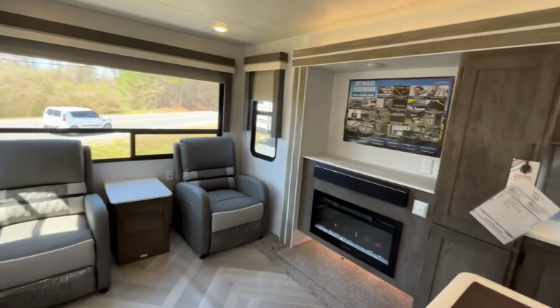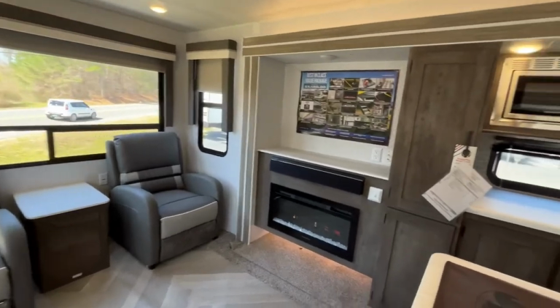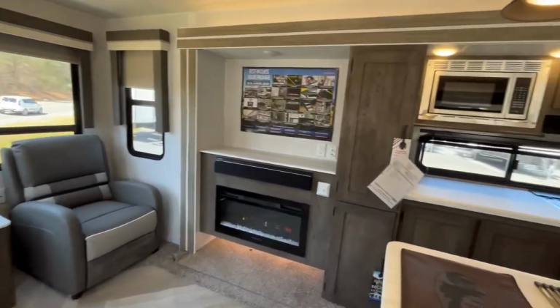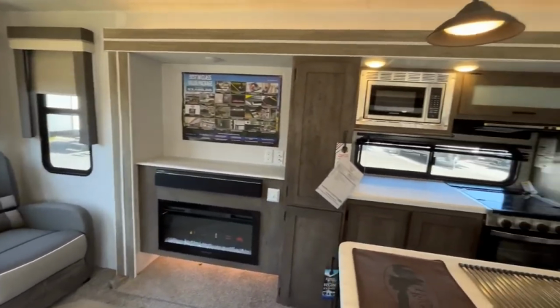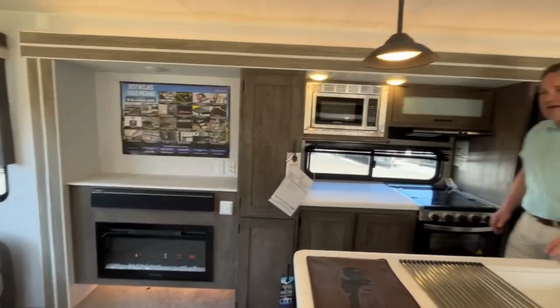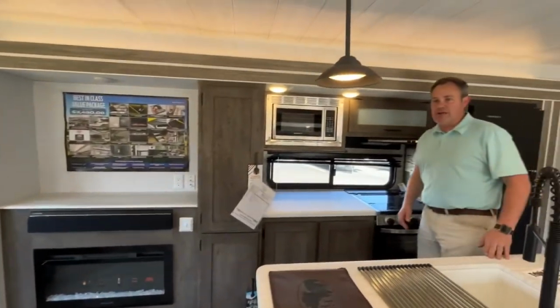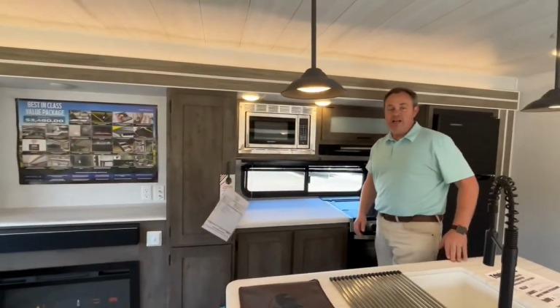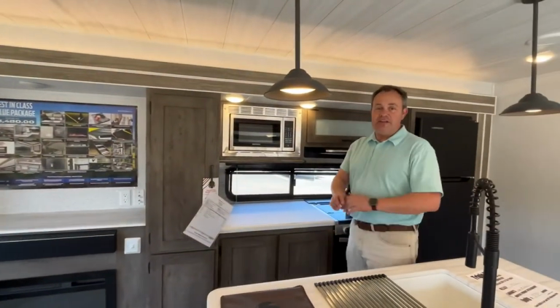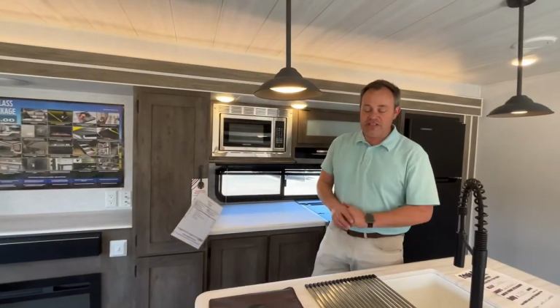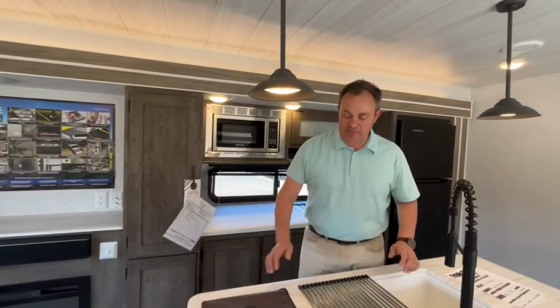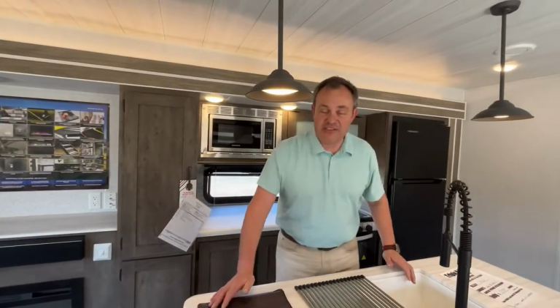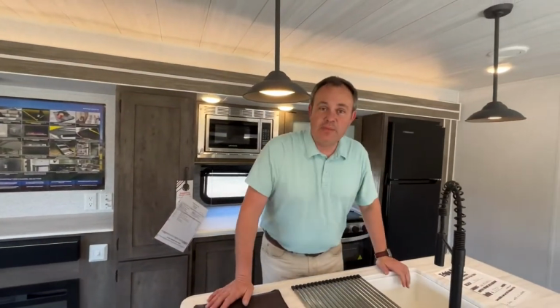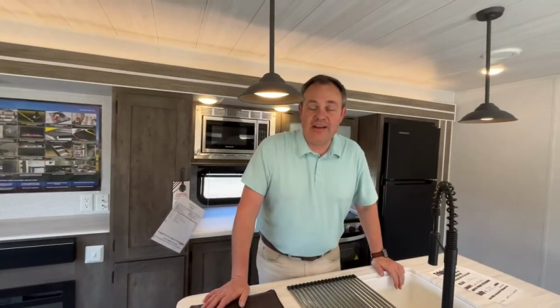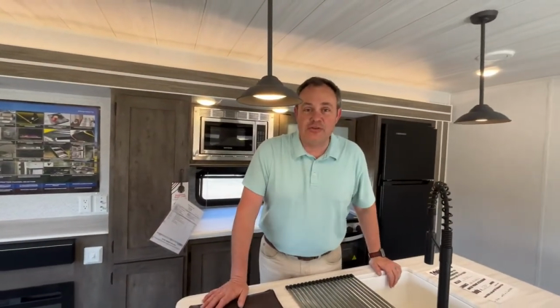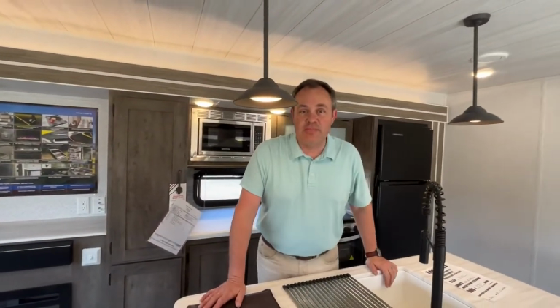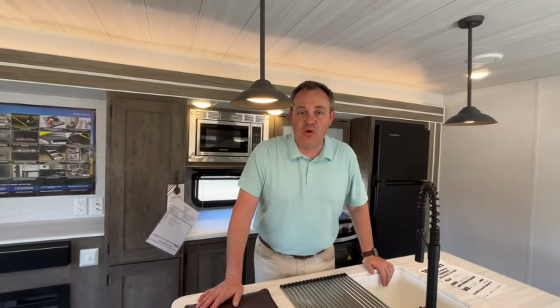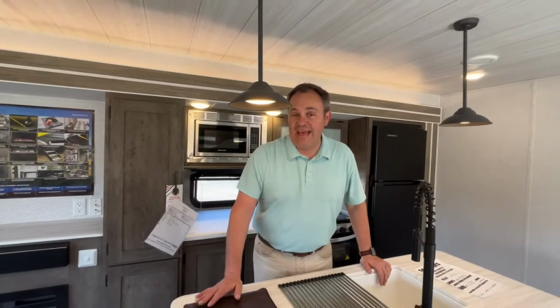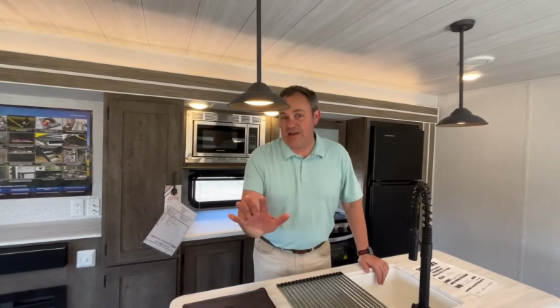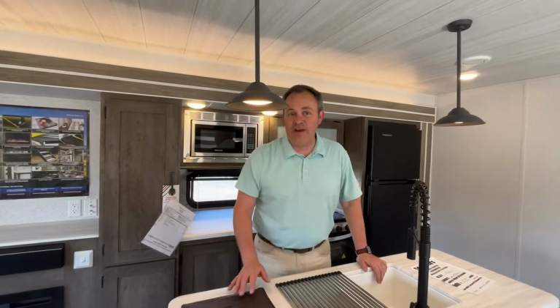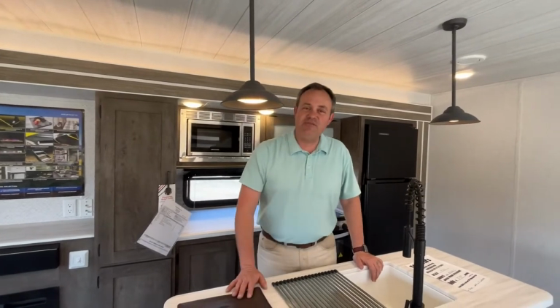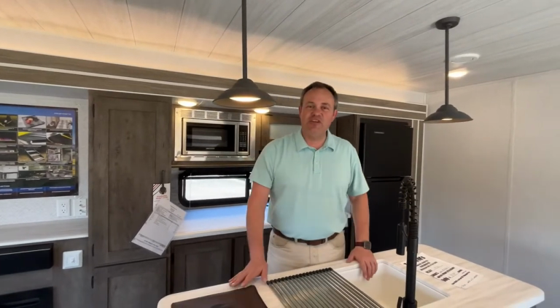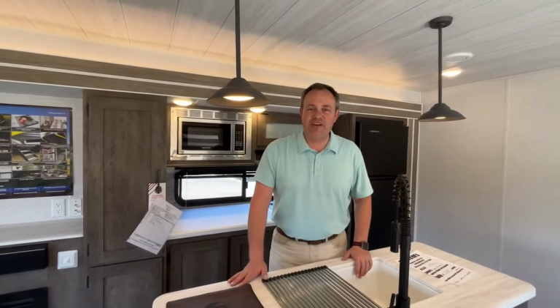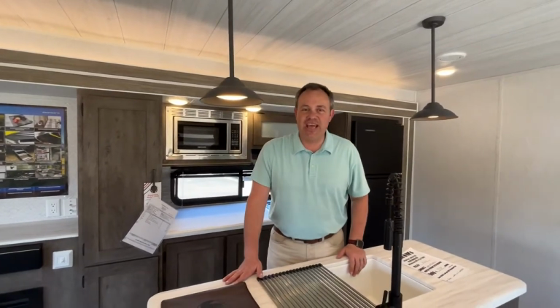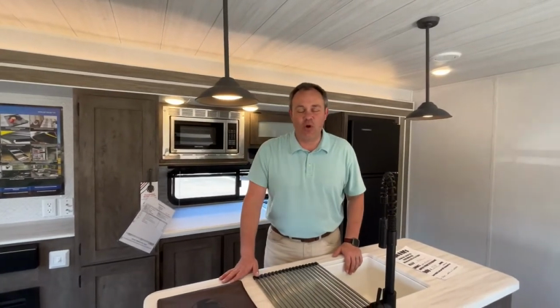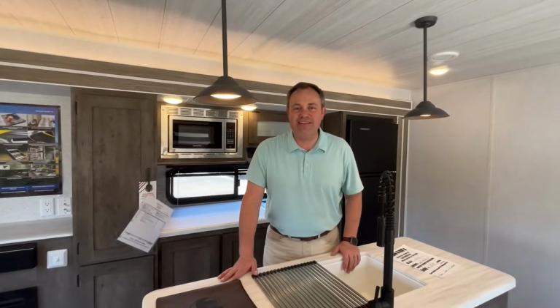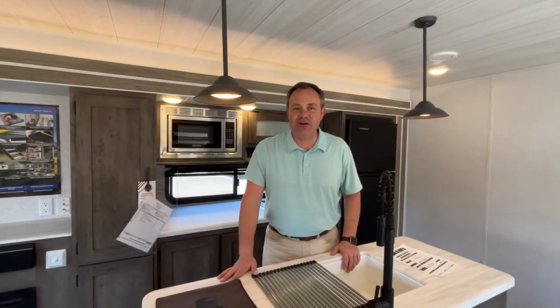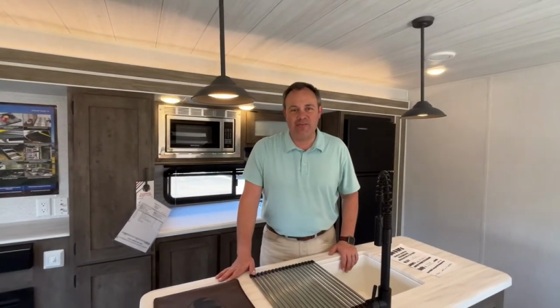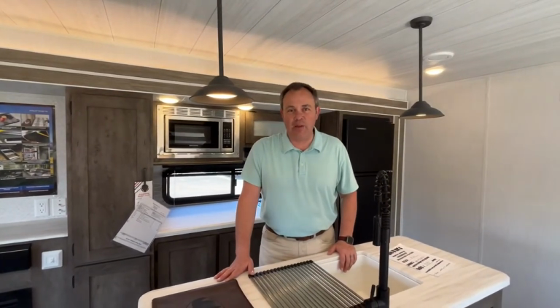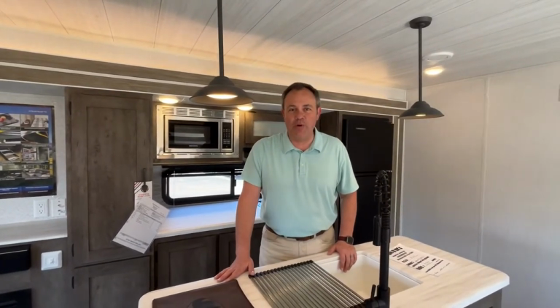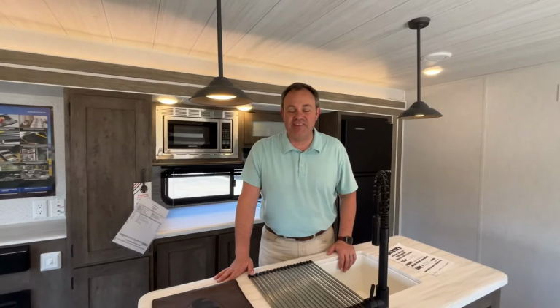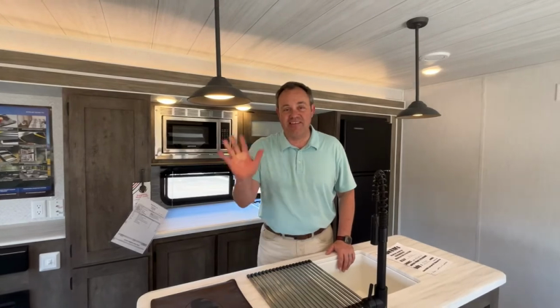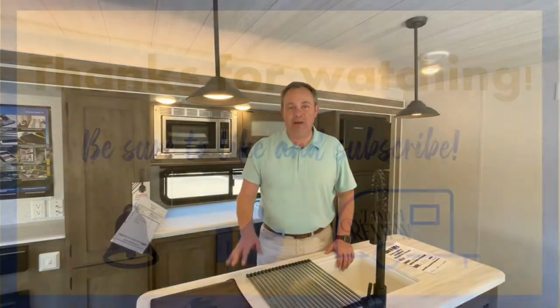All right folks, if you like this travel trailer, the dealership's information will be down in the description below. And like always, if you just found our channel, go ahead and subscribe and follow along with us. Thanks everybody.